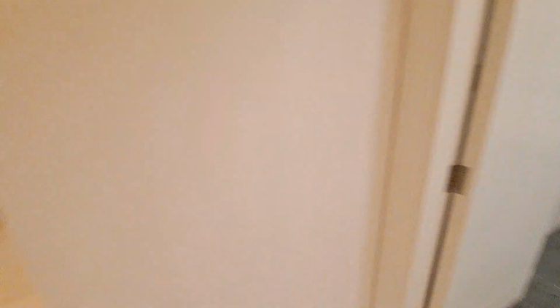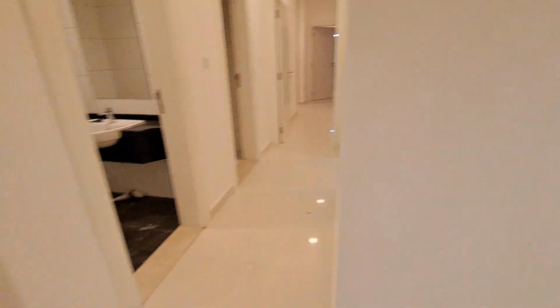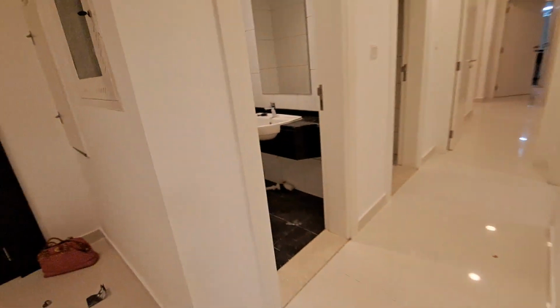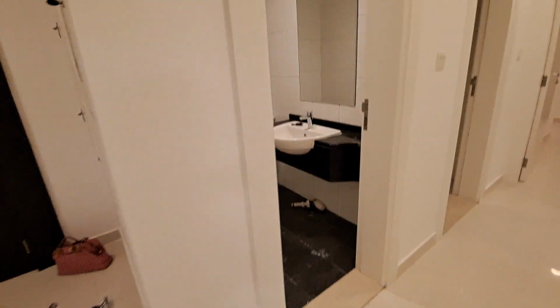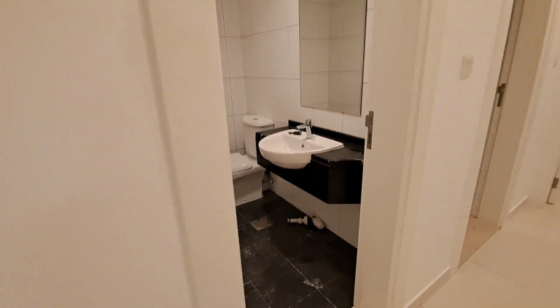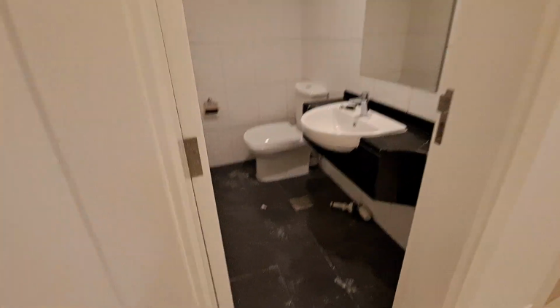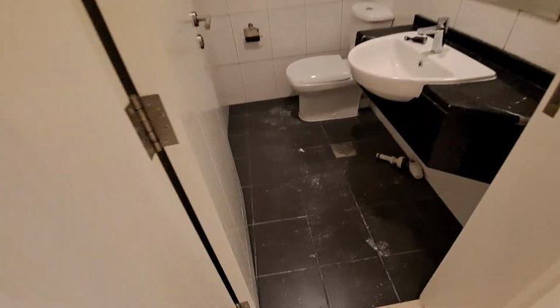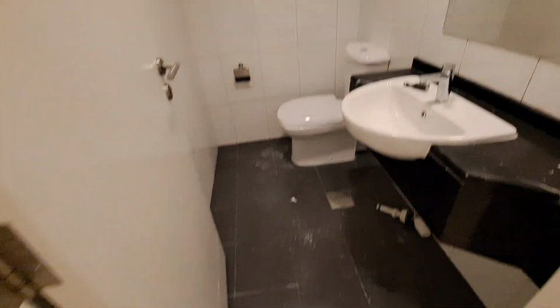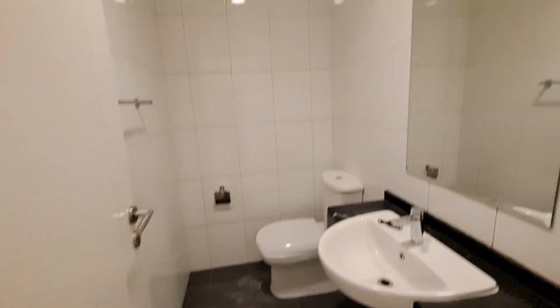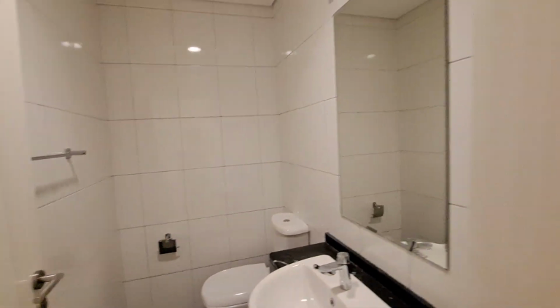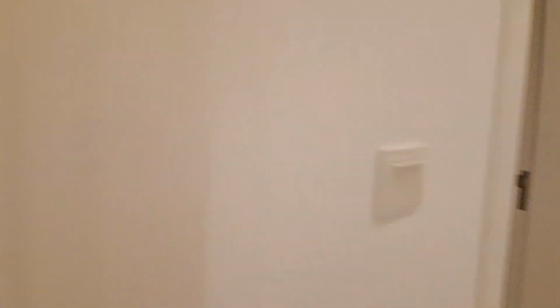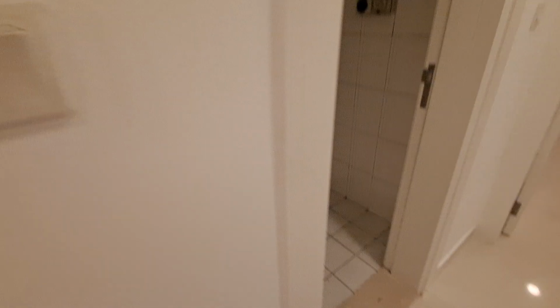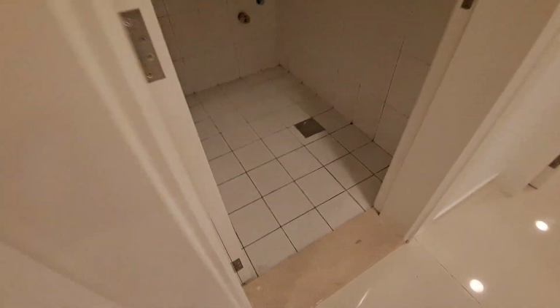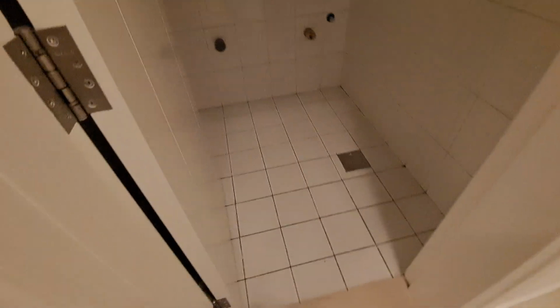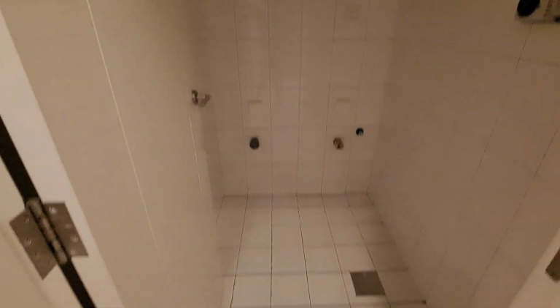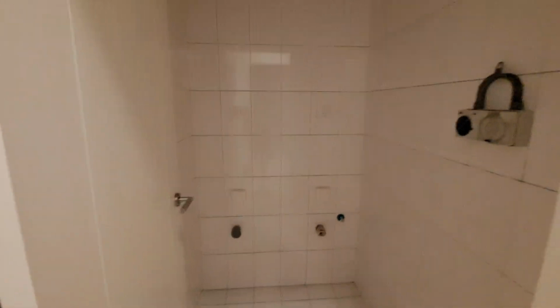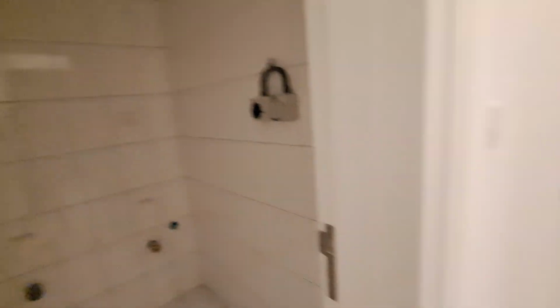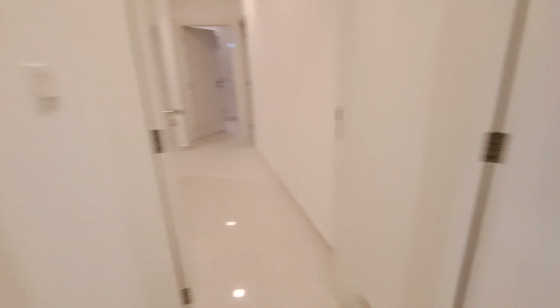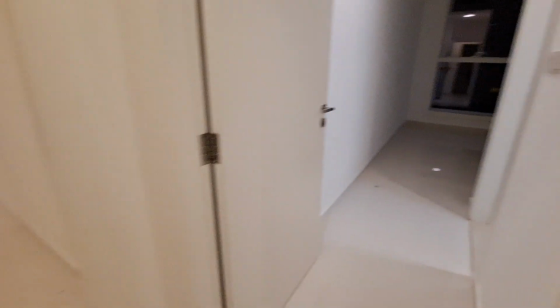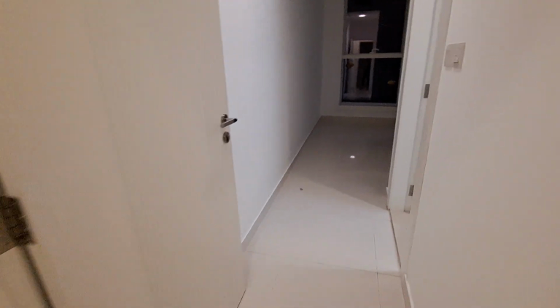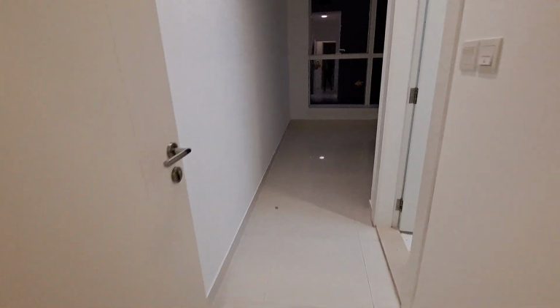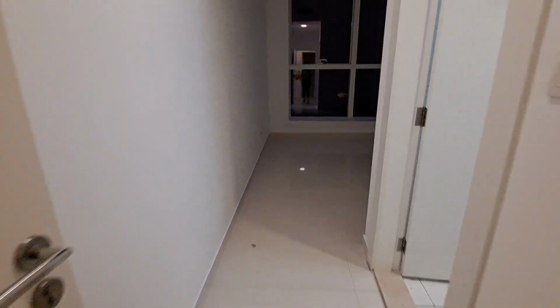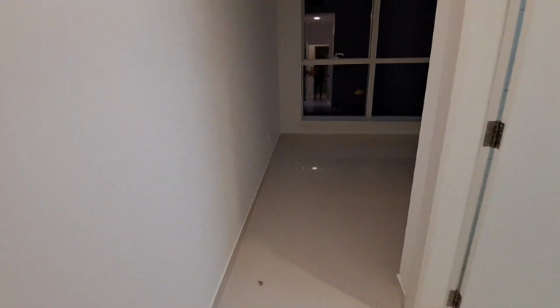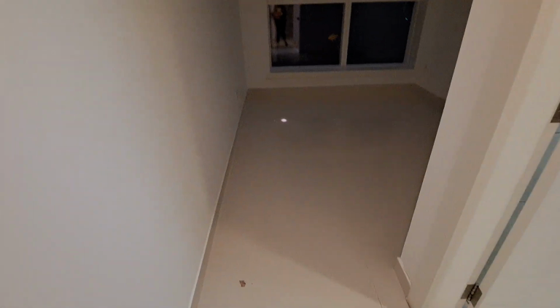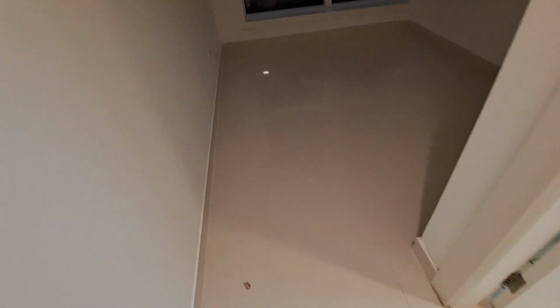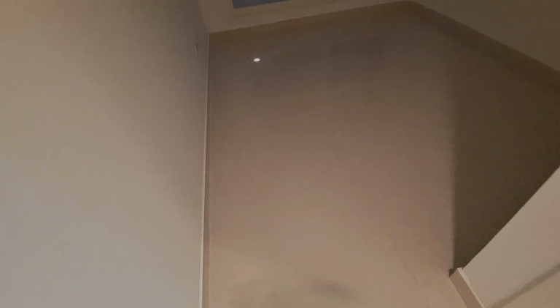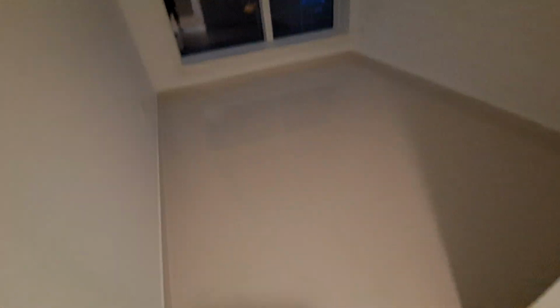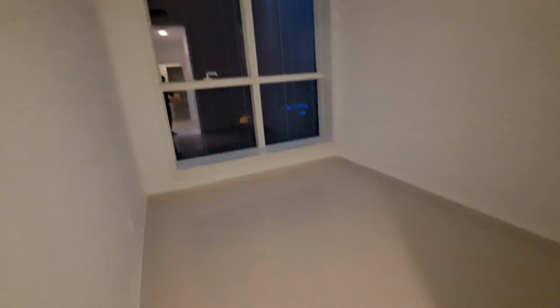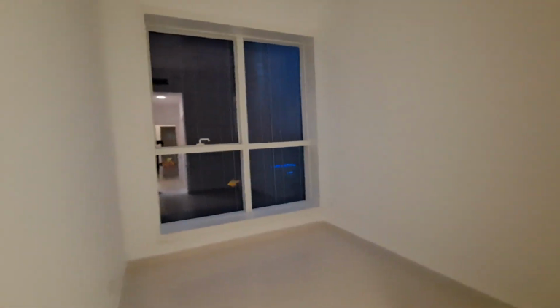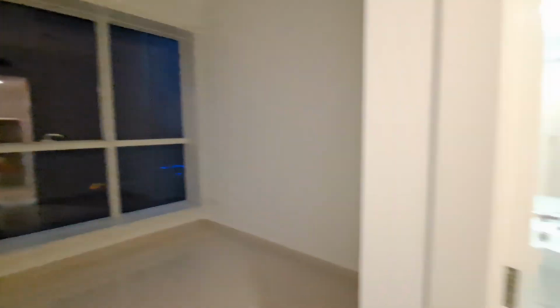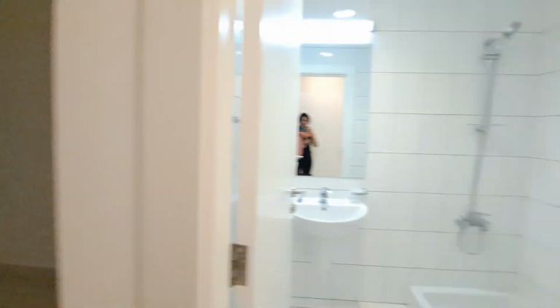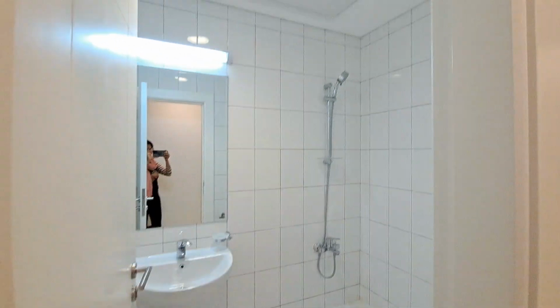The laundry room is separate. We have a powder room, and opposite to it we have the laundry room. The maid's room is really nice, spacious, and has a bright window.